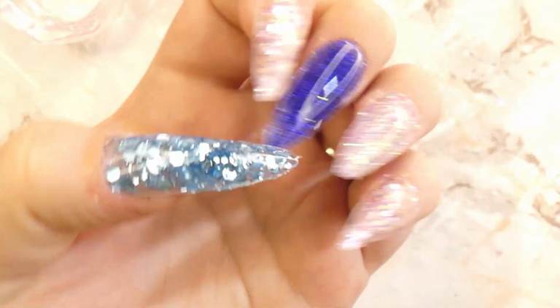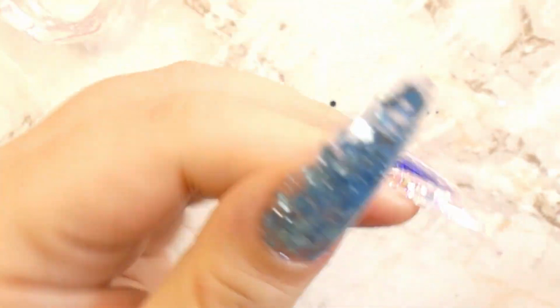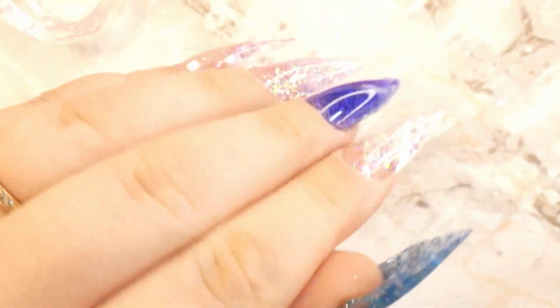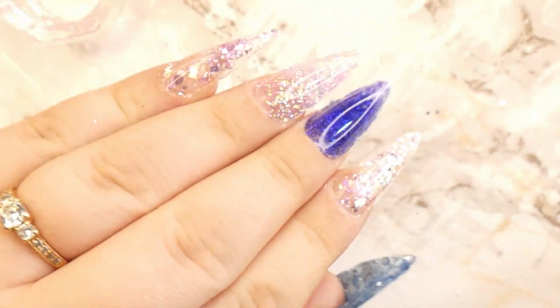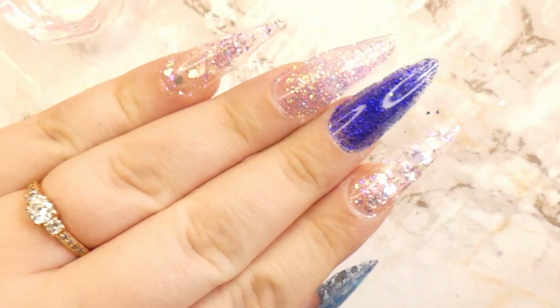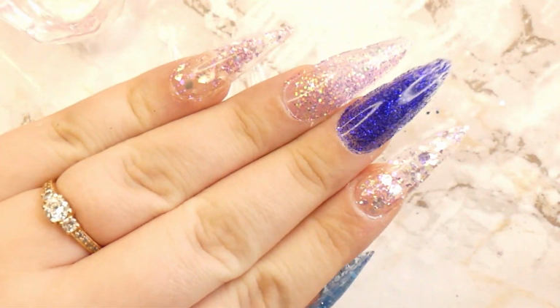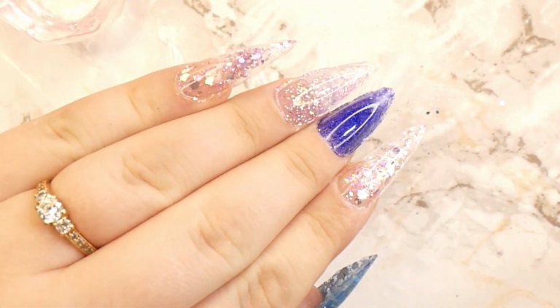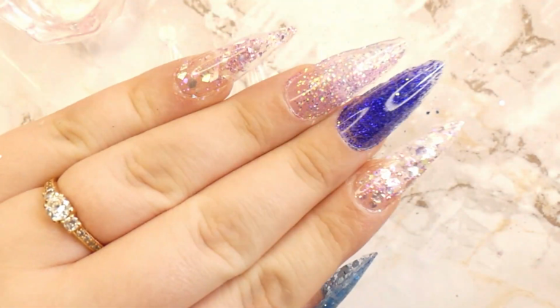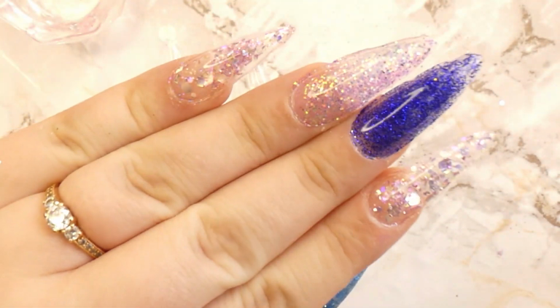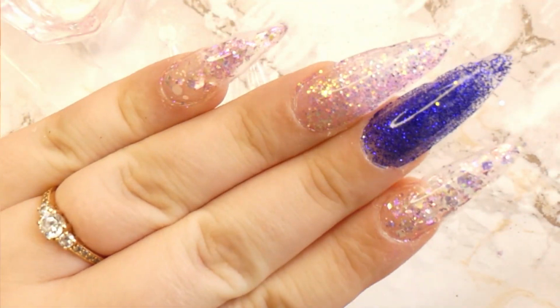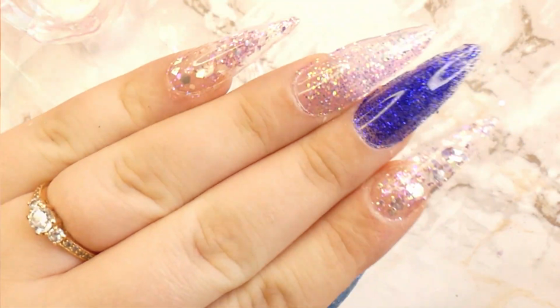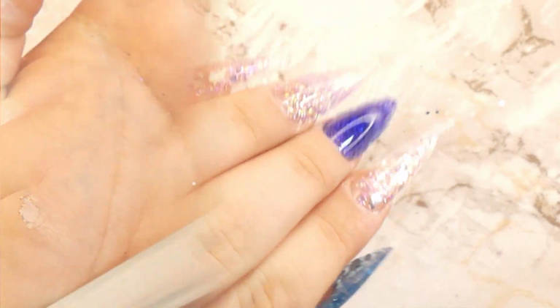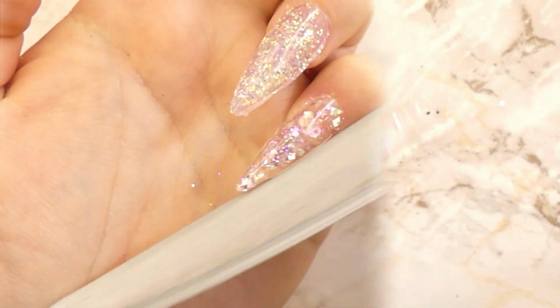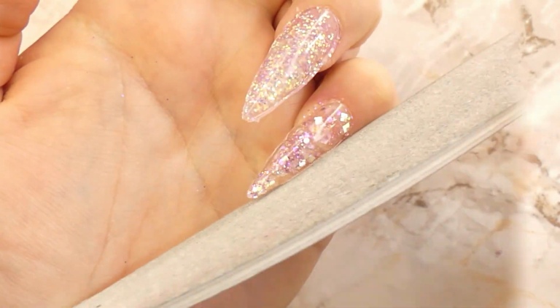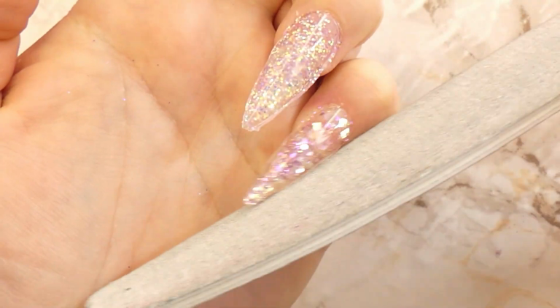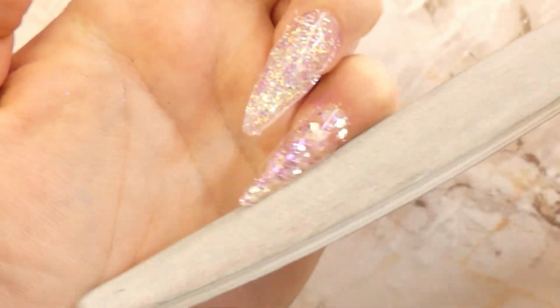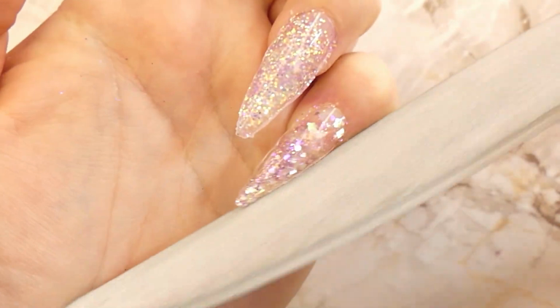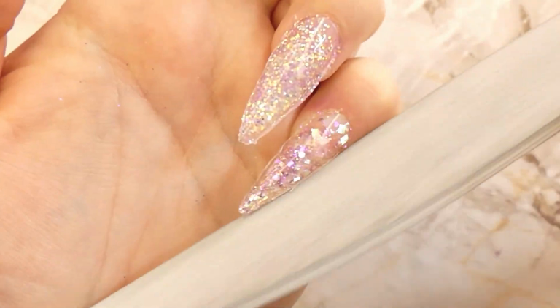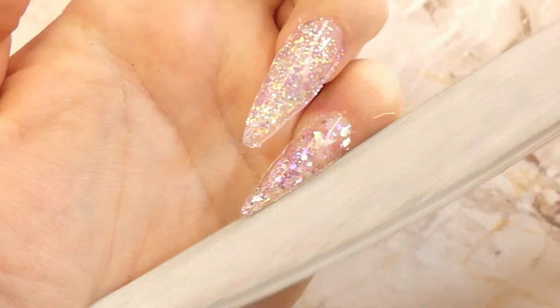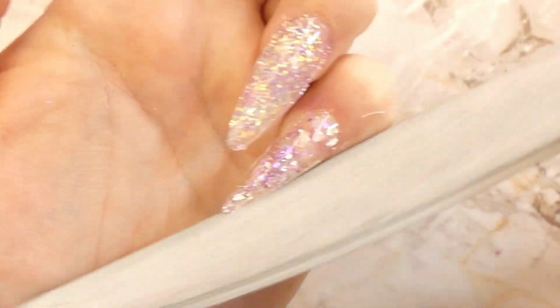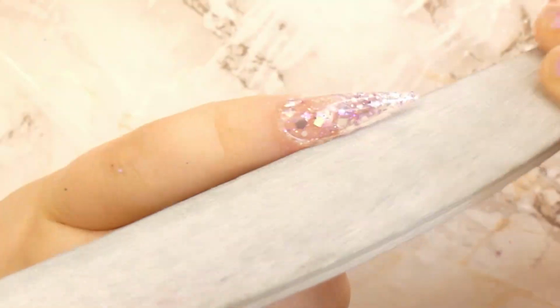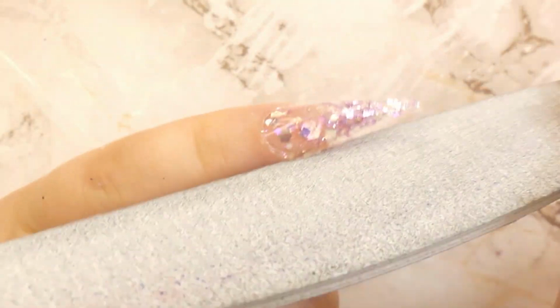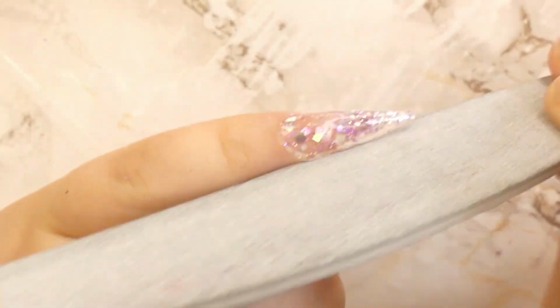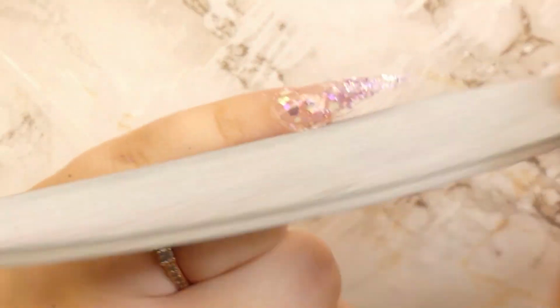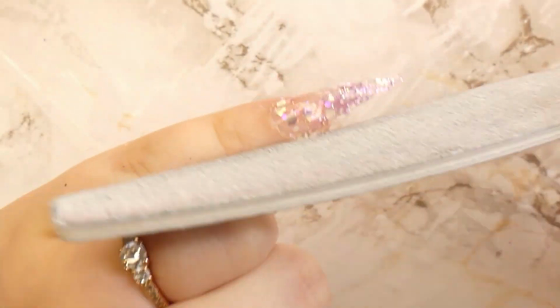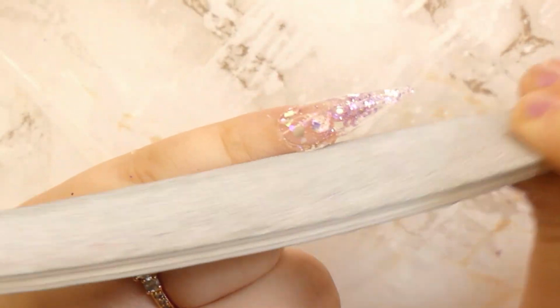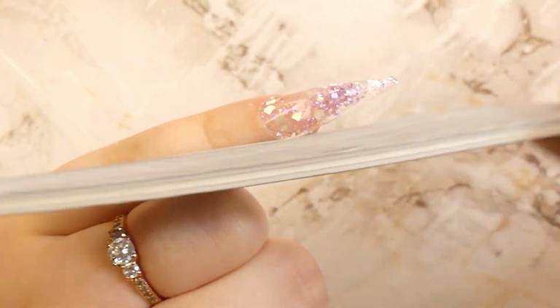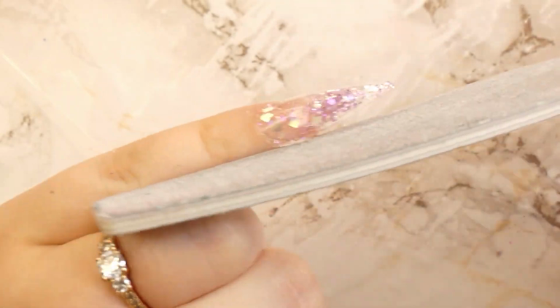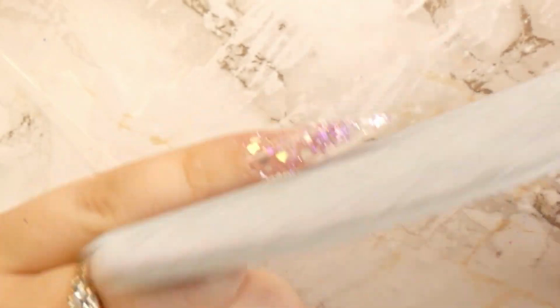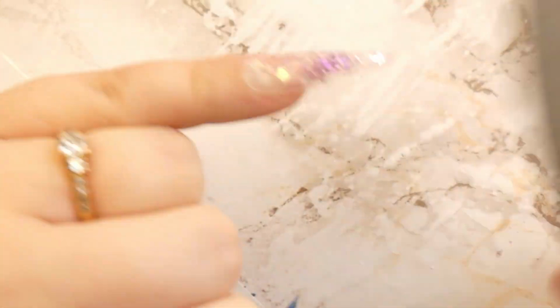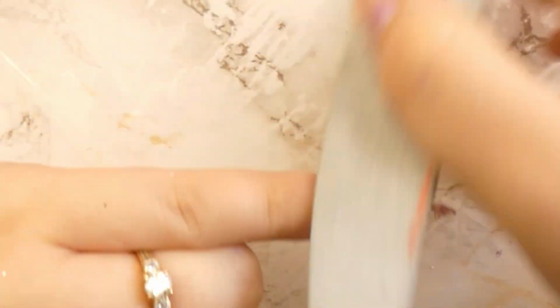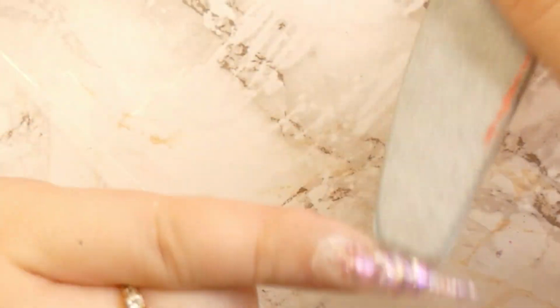Here they are before the filing and they're looking really nice, but it's time to perfect the stiletto shape and also buff the surface so that it's smooth.